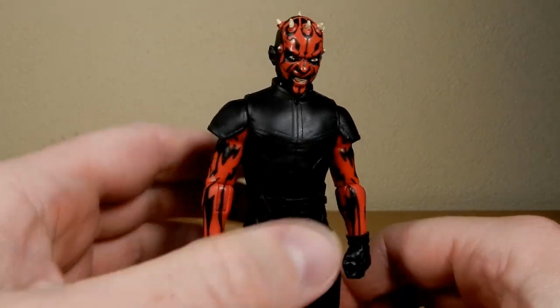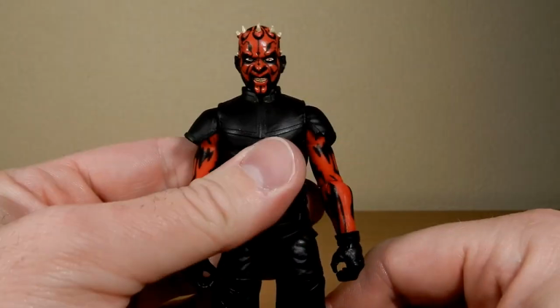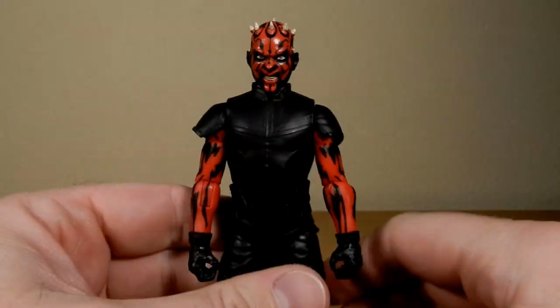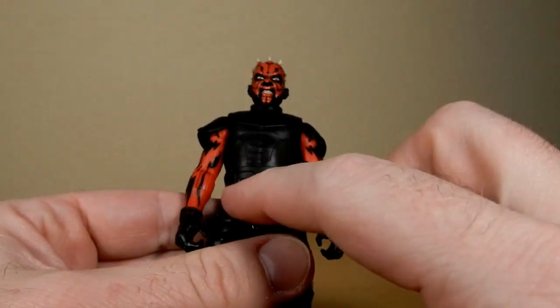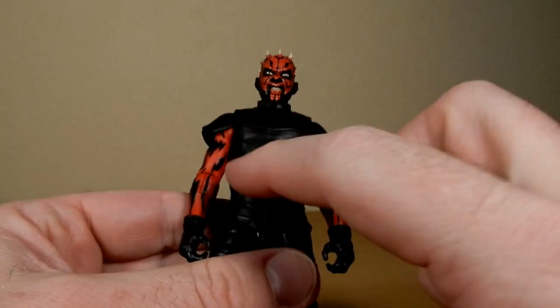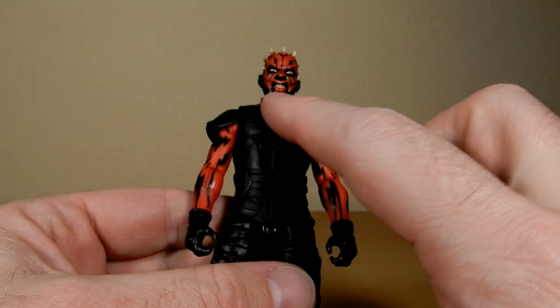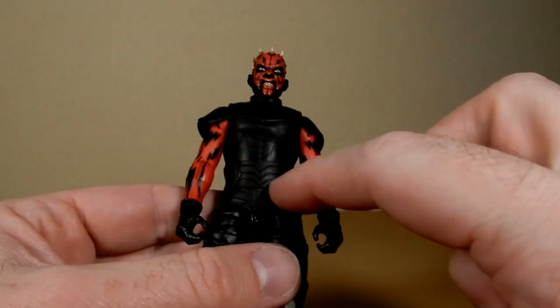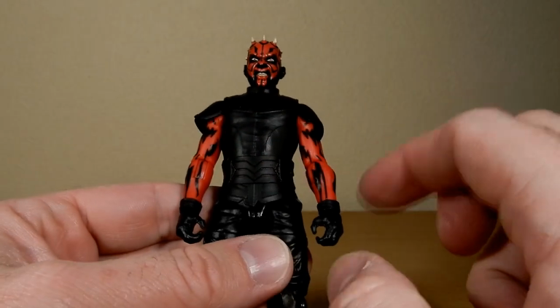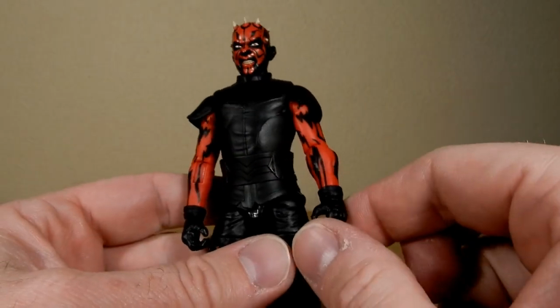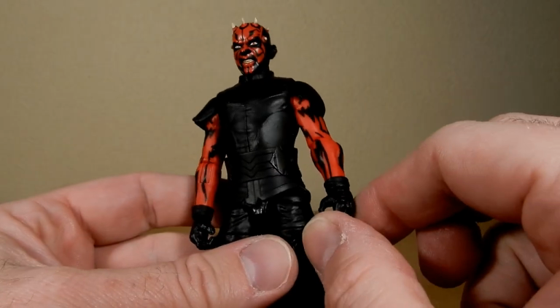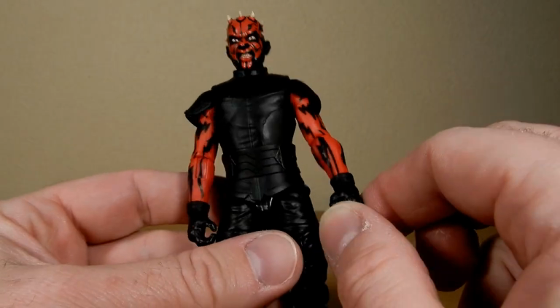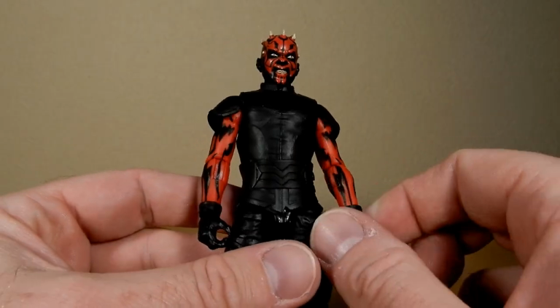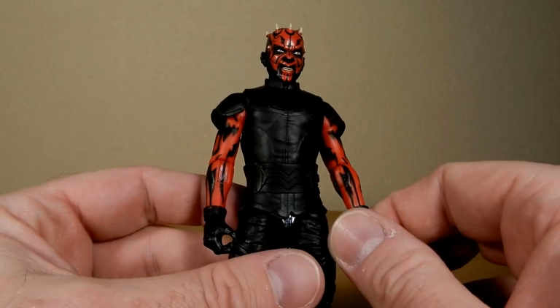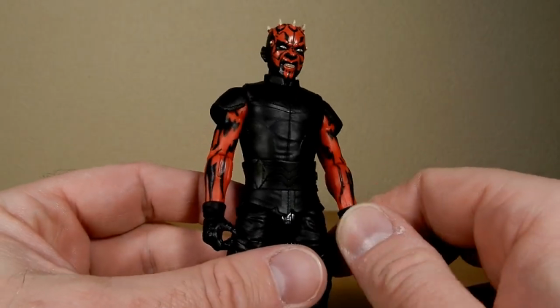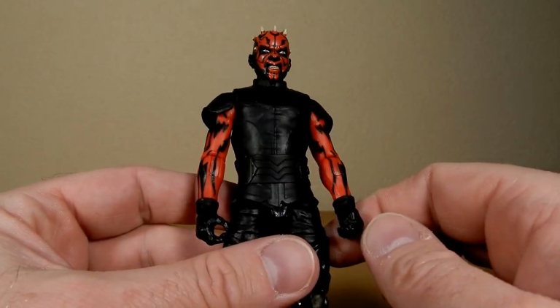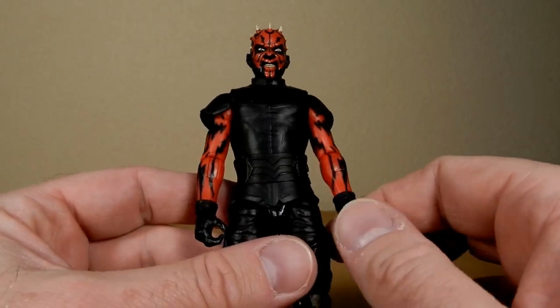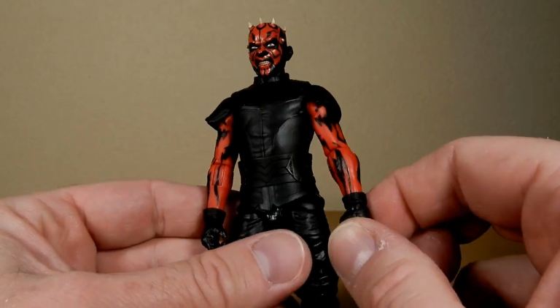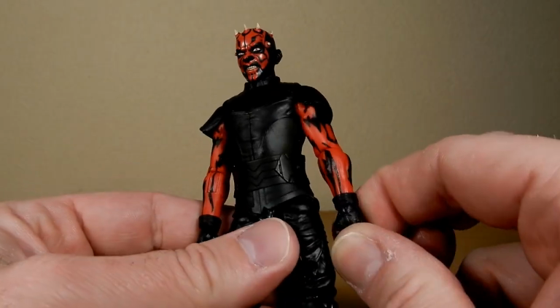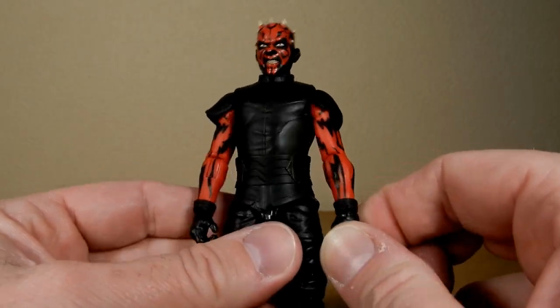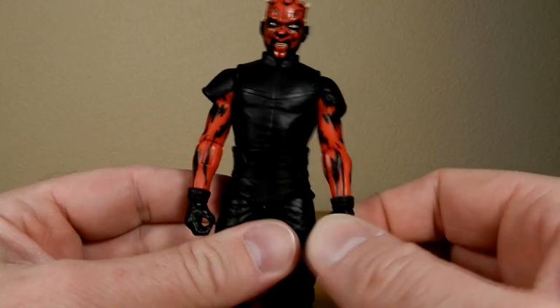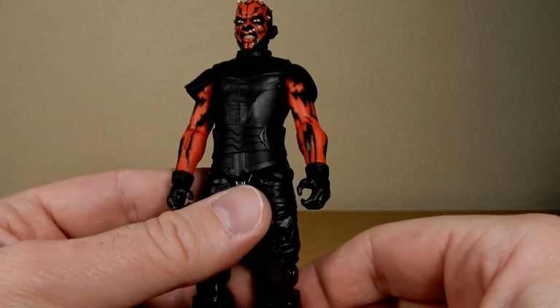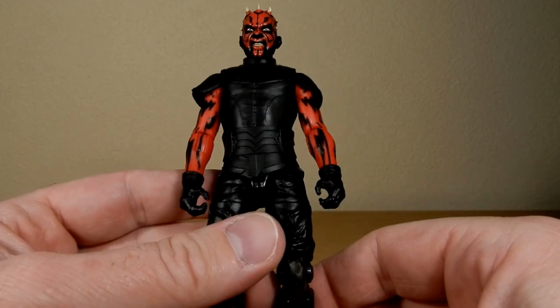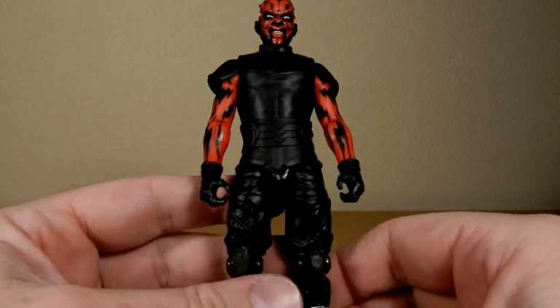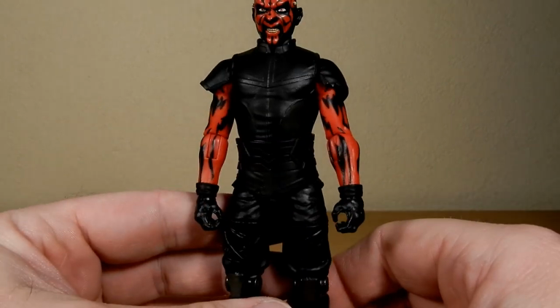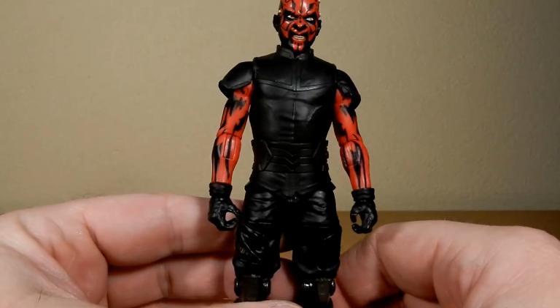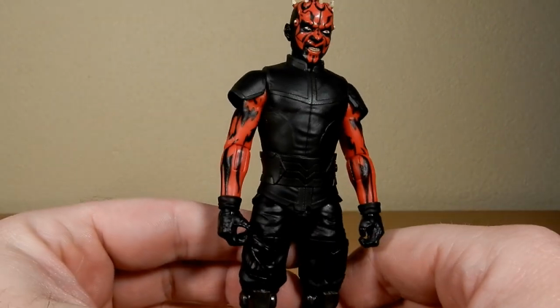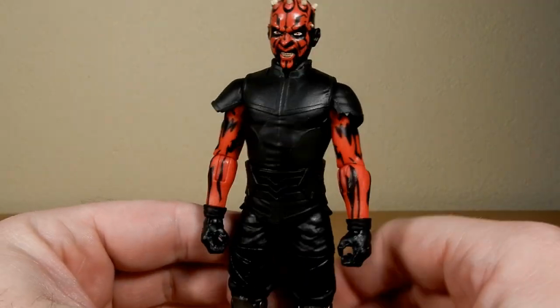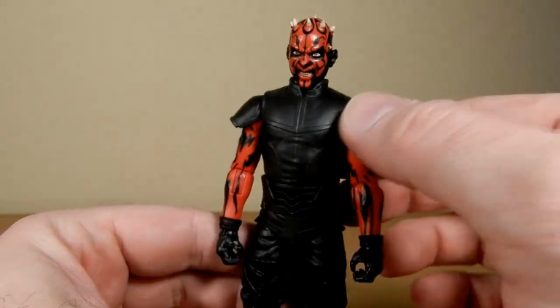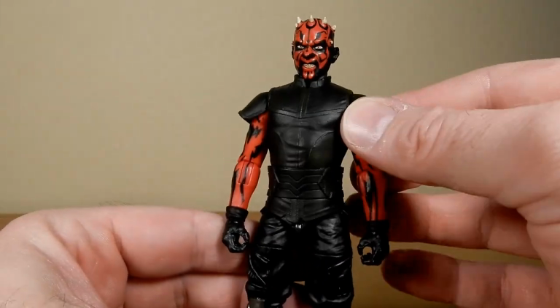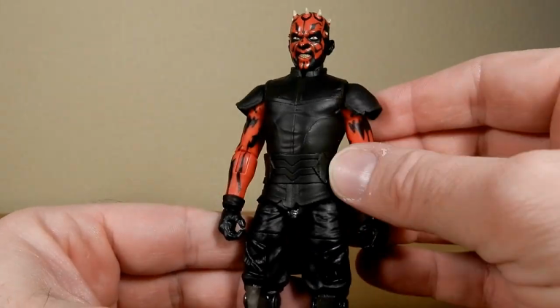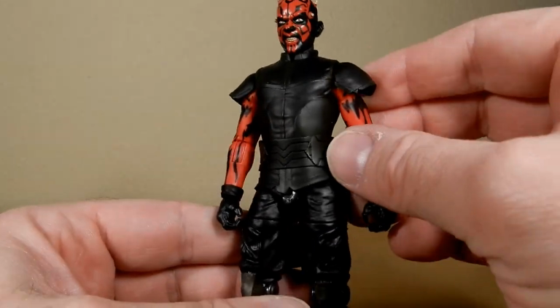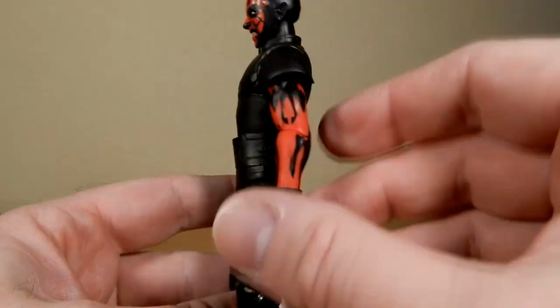It's a slight tweak with a couple of Darth Mauls — a little bit of a kitbash with a couple of new elements. I assume these arms with the gloves have been used elsewhere, but I'm not placing where, so I've got no idea.